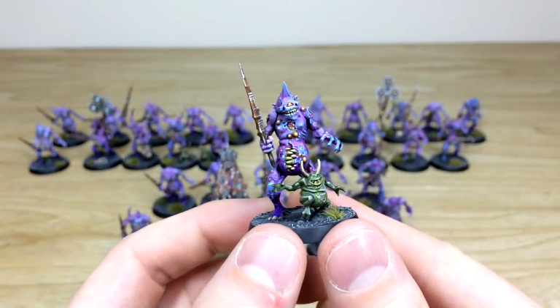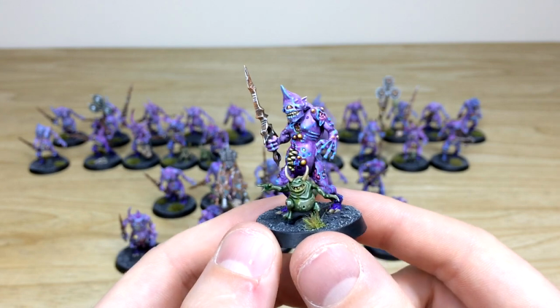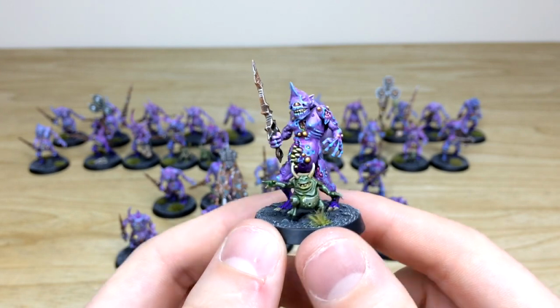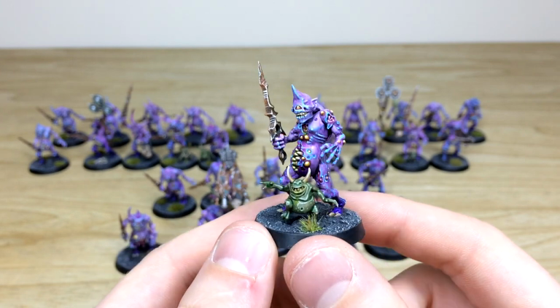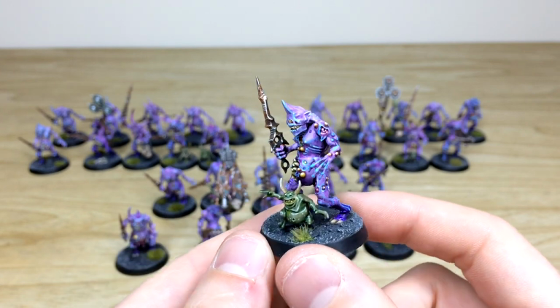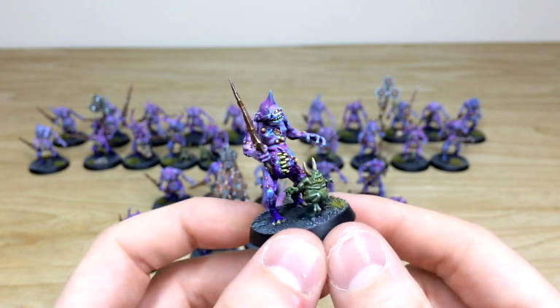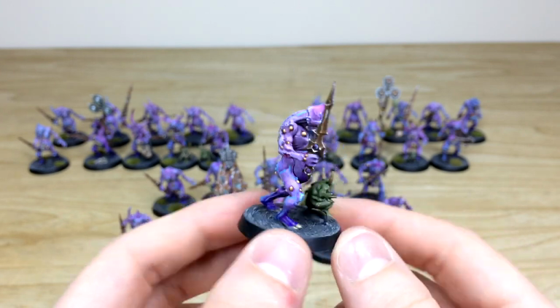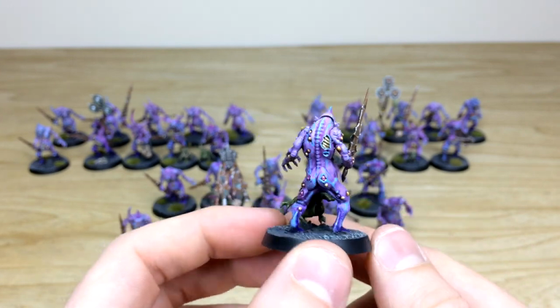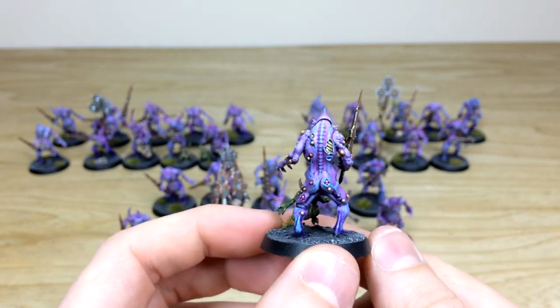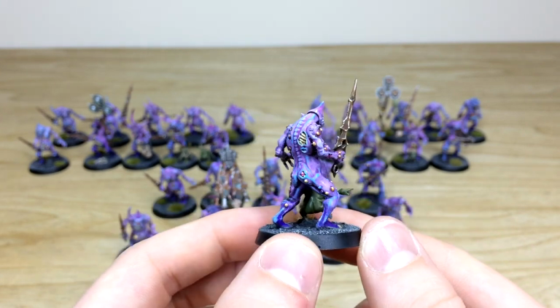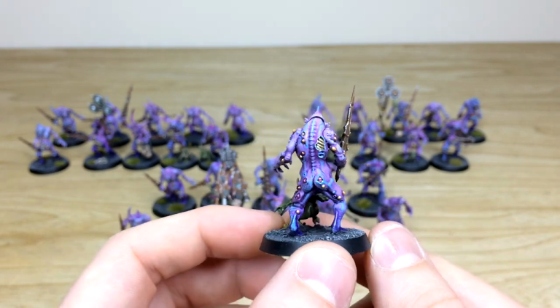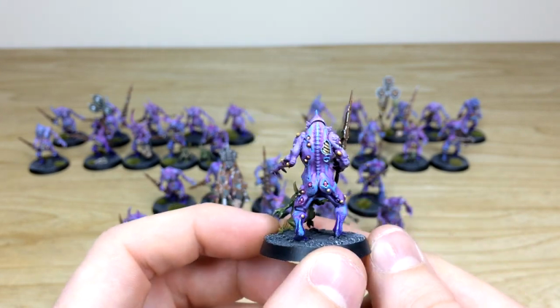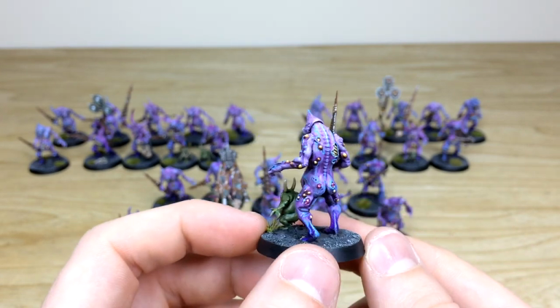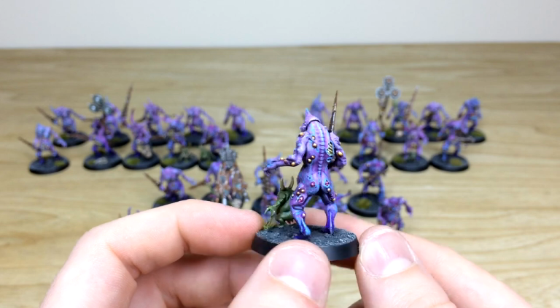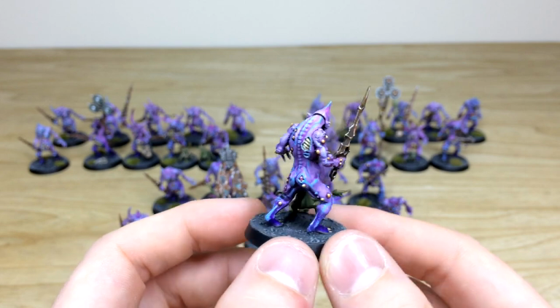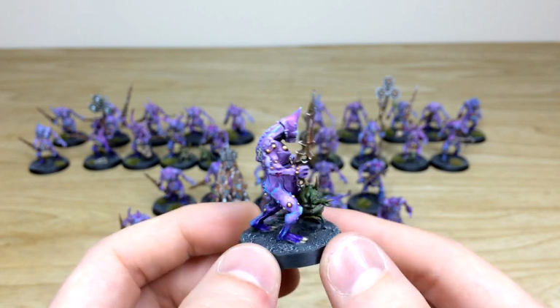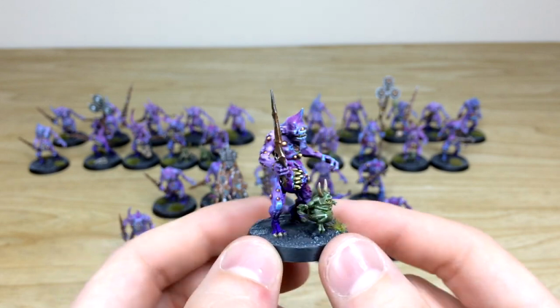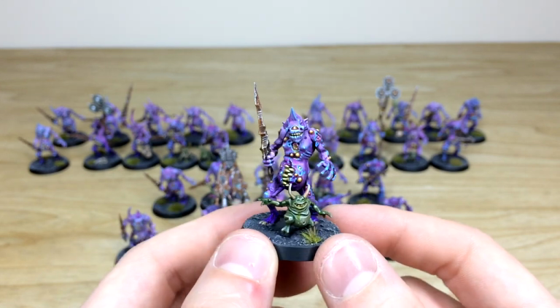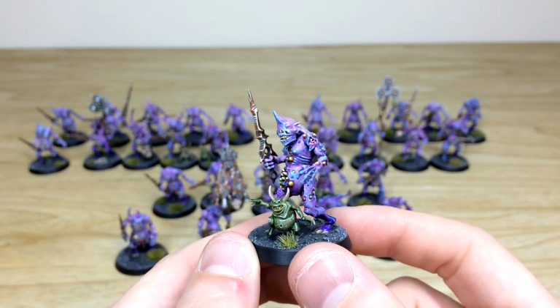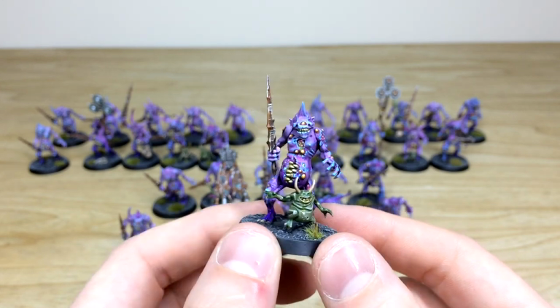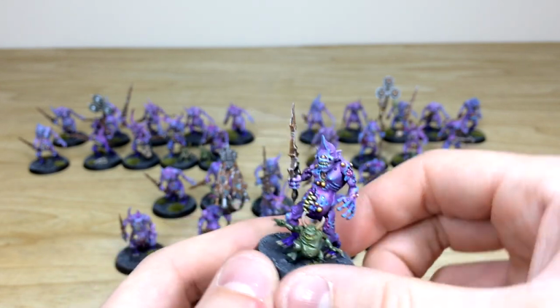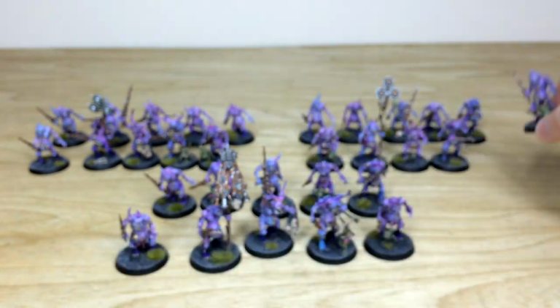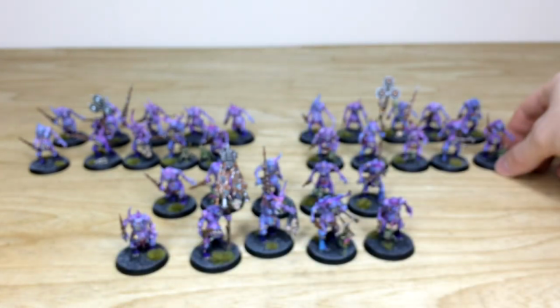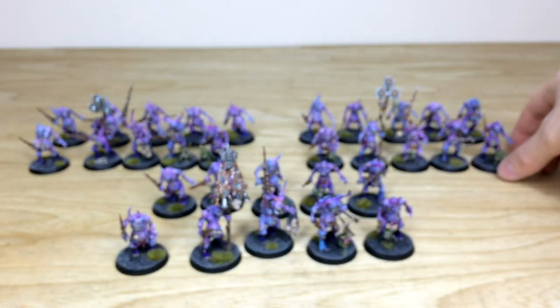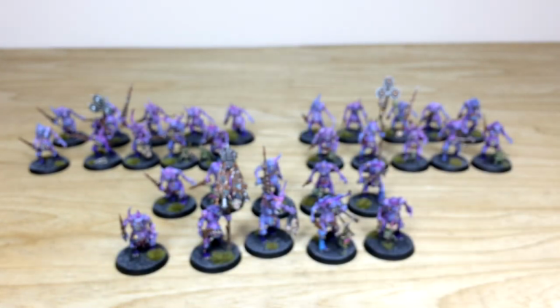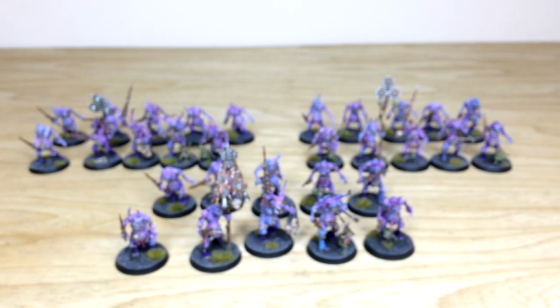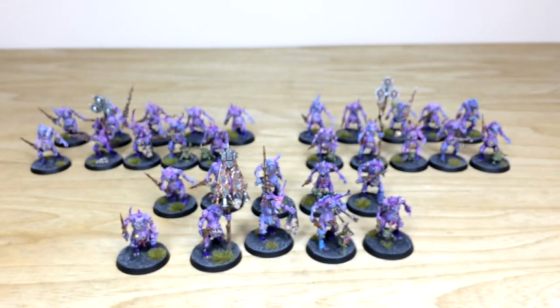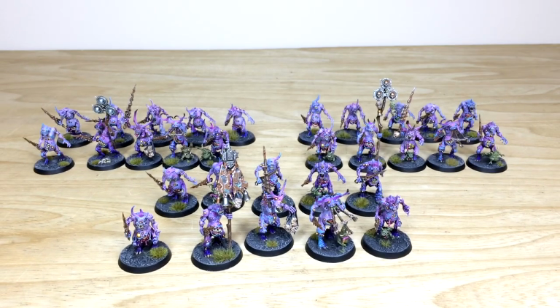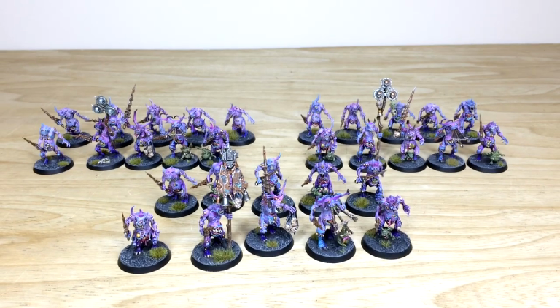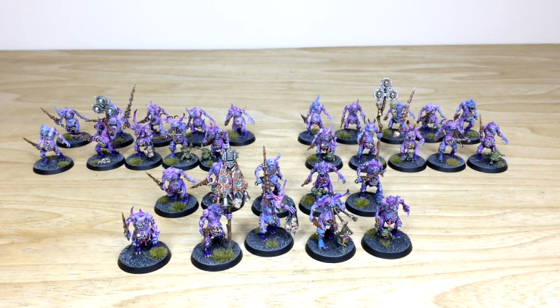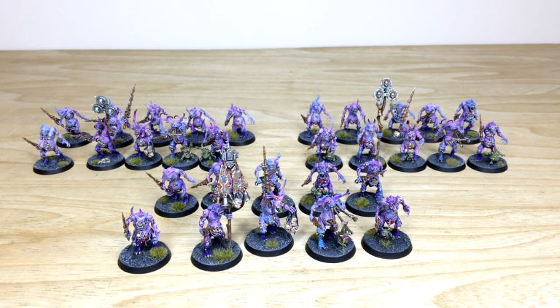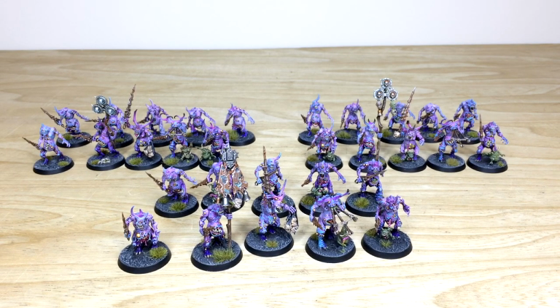Just a couple more of the plague bearers pulled forward randomly from units — another little Nurgling in there dancing away. You can see all the individual aspects of detail fully highlighted and fully painted throughout from model to model, giving you a lovely finish on these plague bearers.